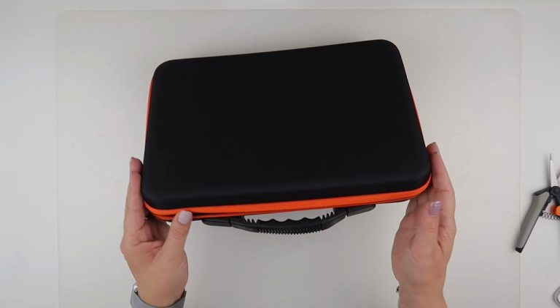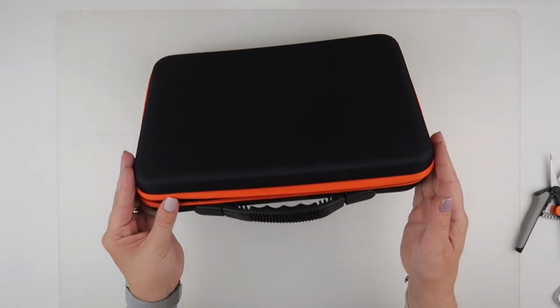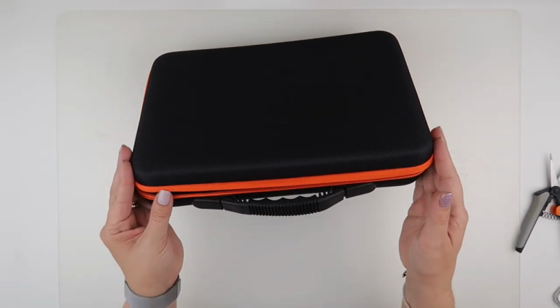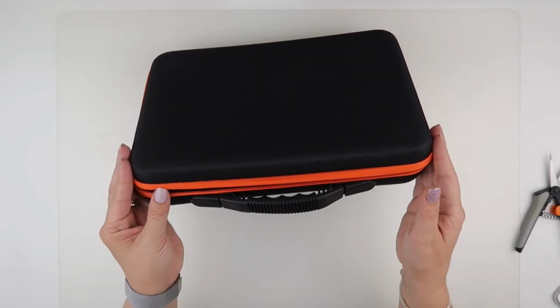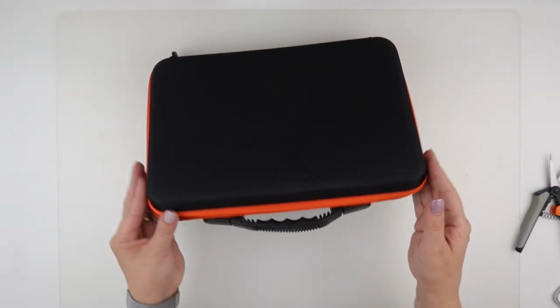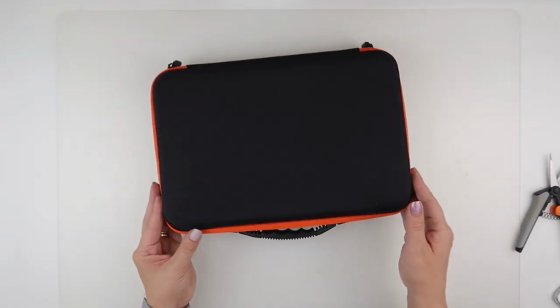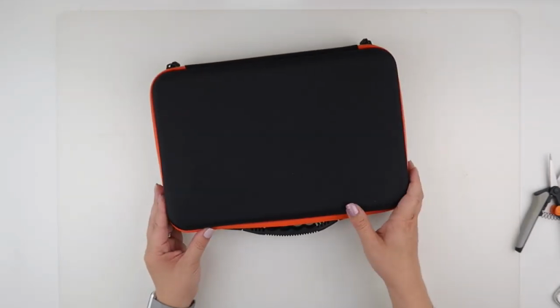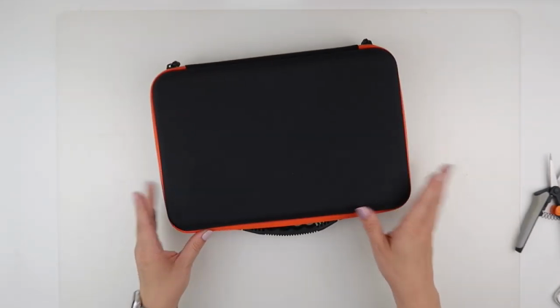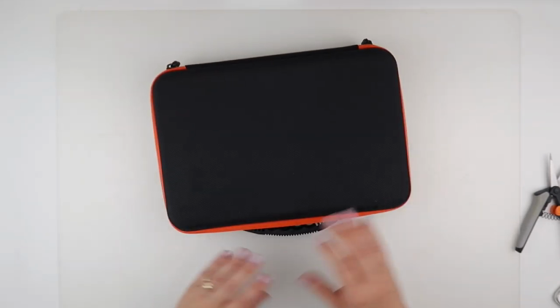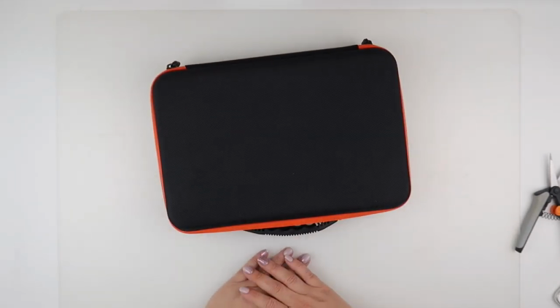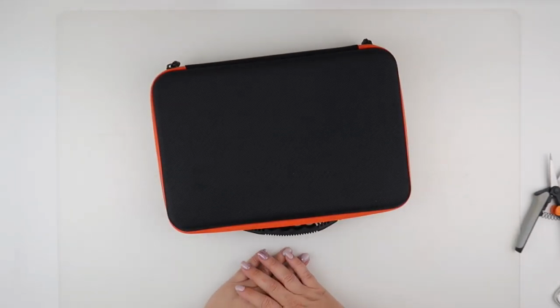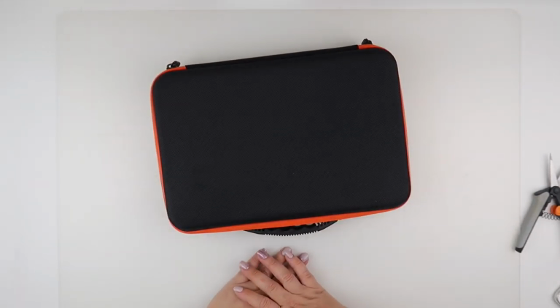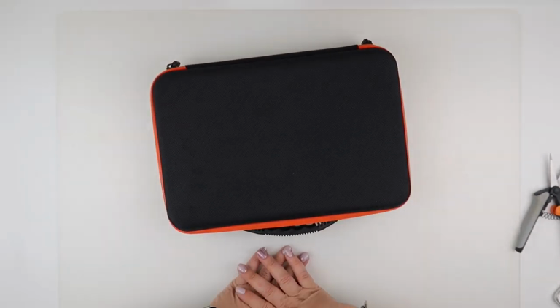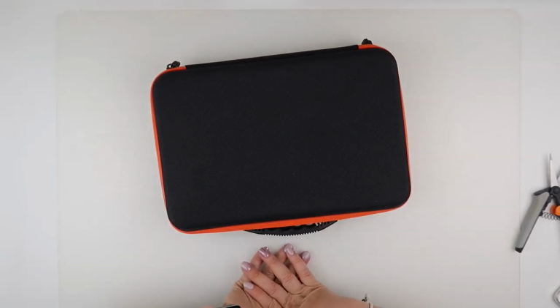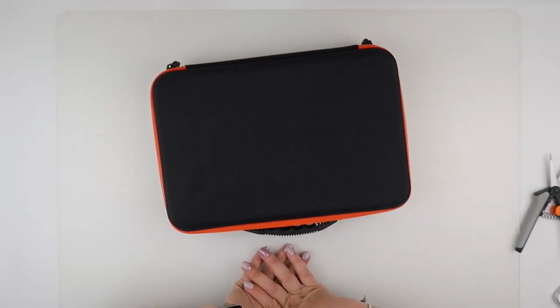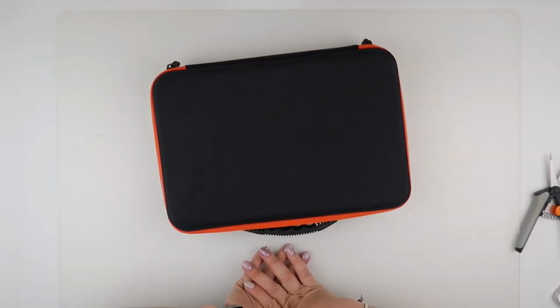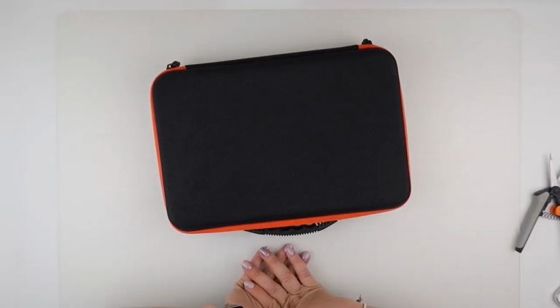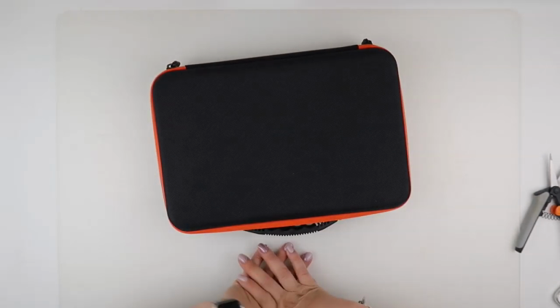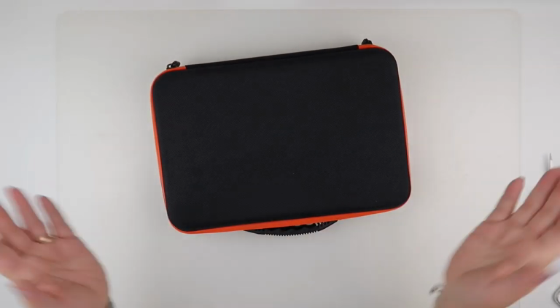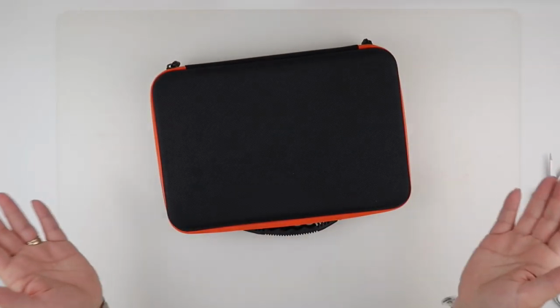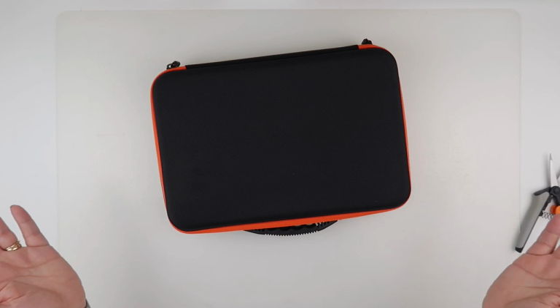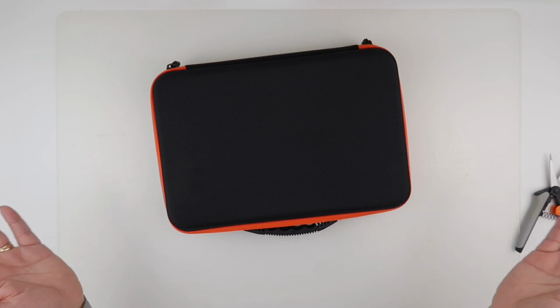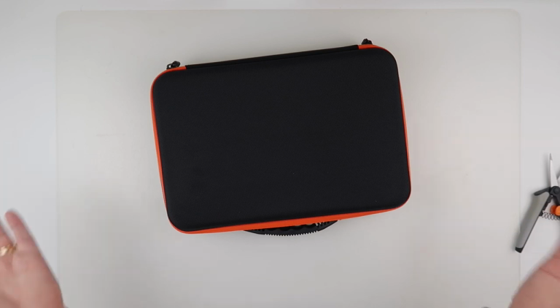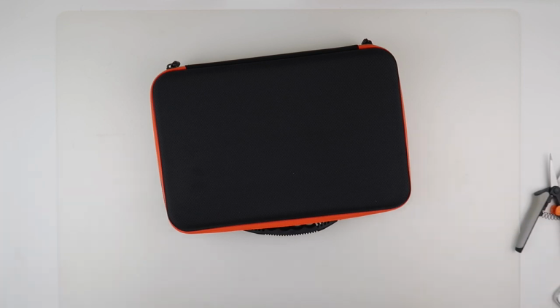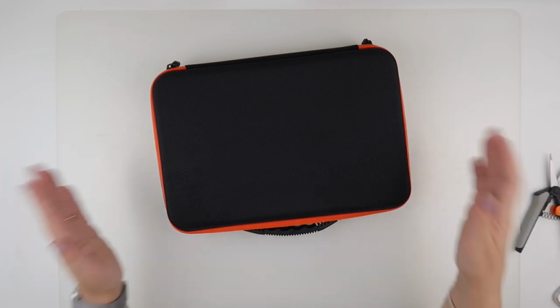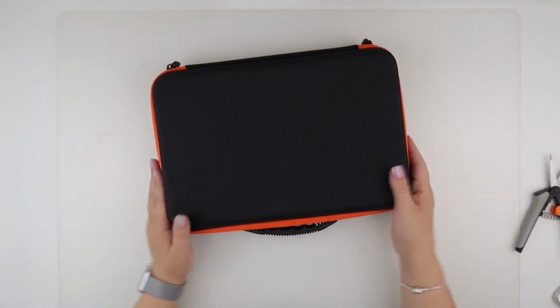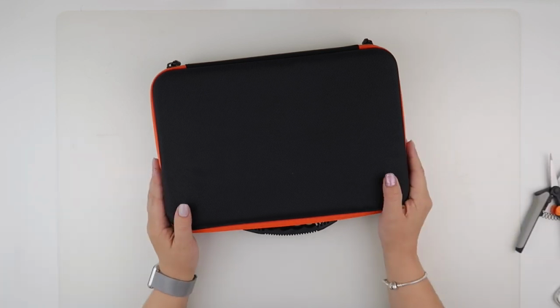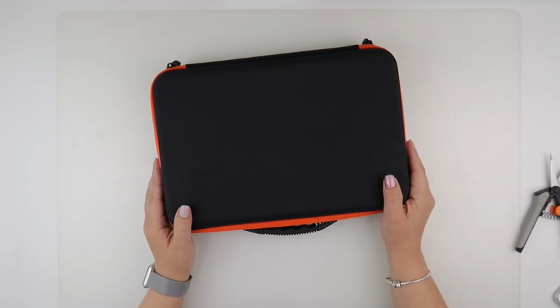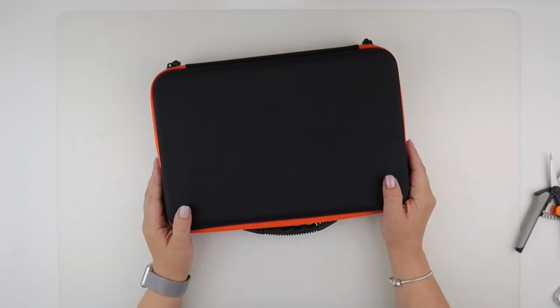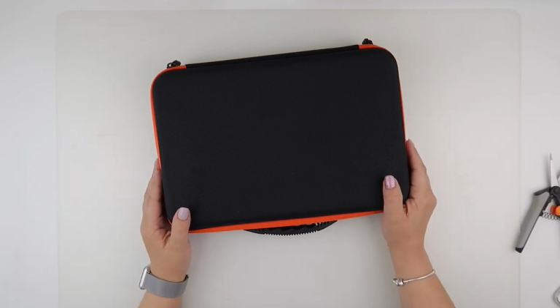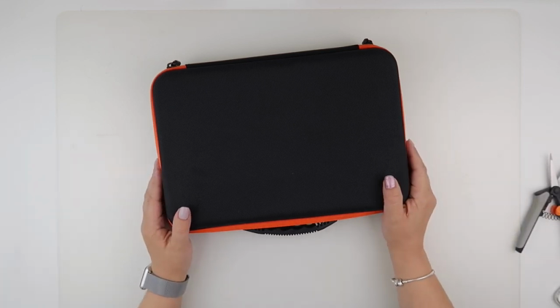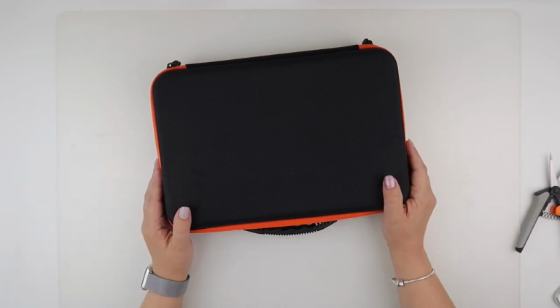Thank you so much for watching this quick unboxing, and I'll speak to you all again soon.